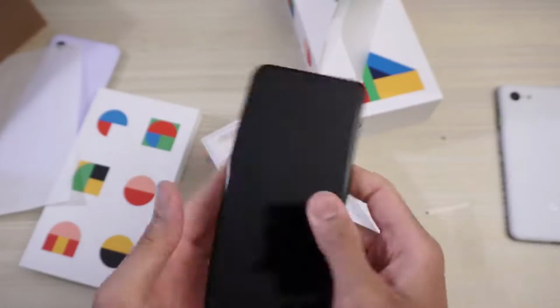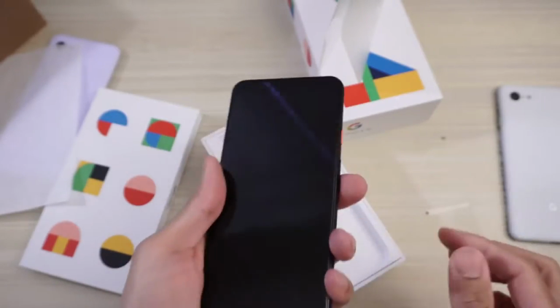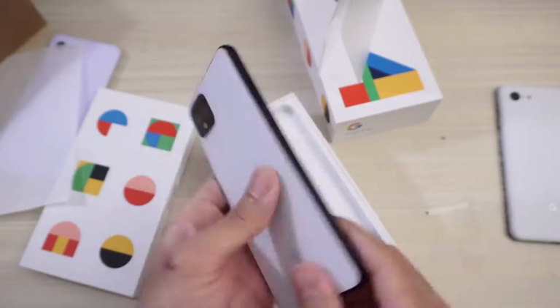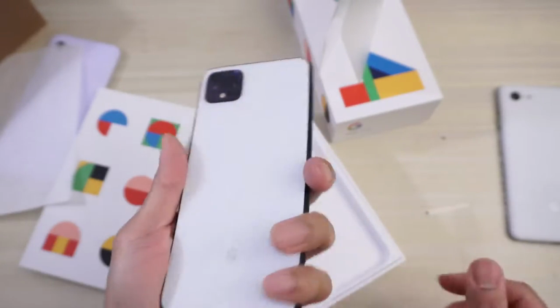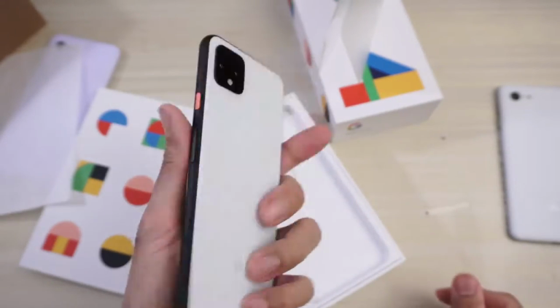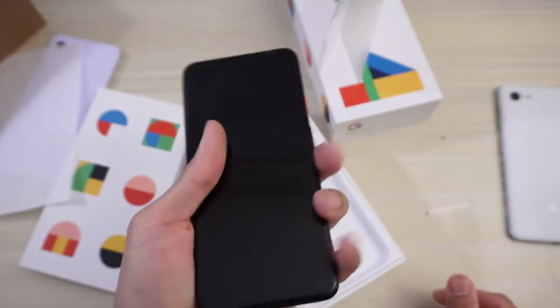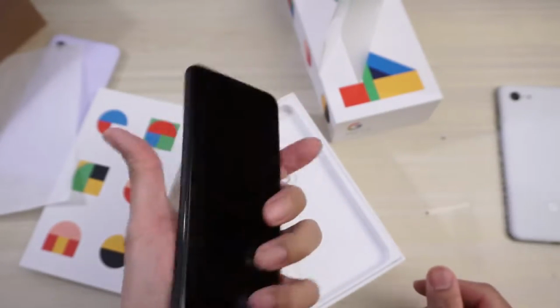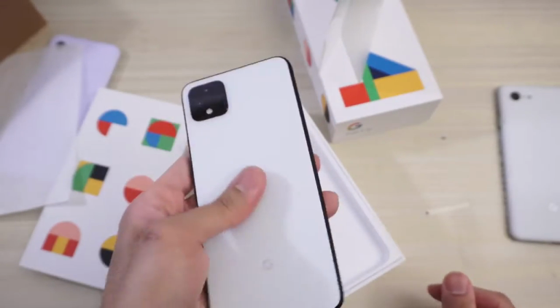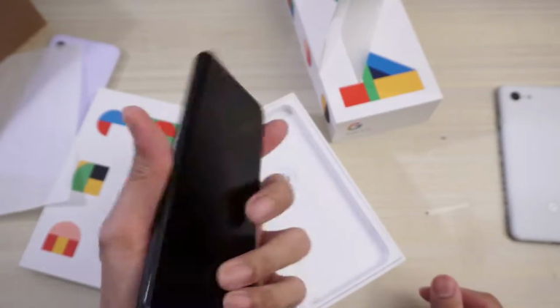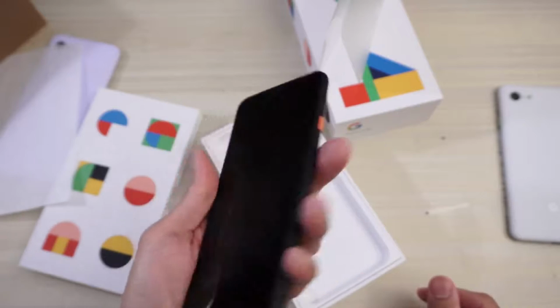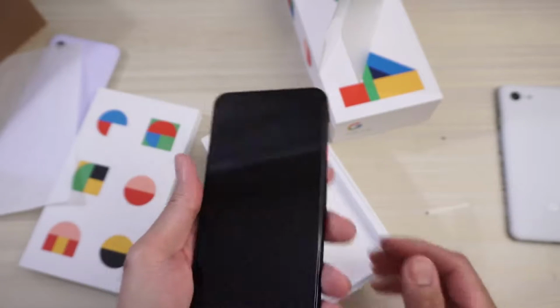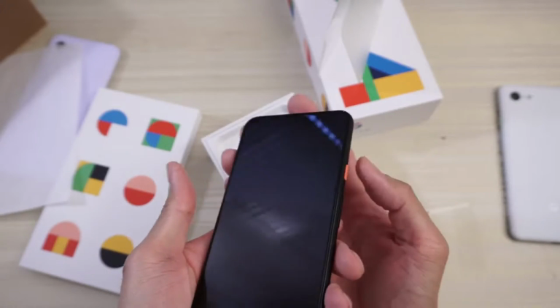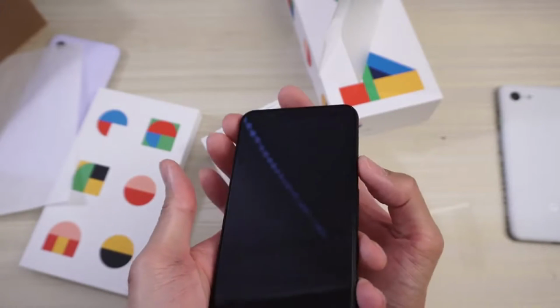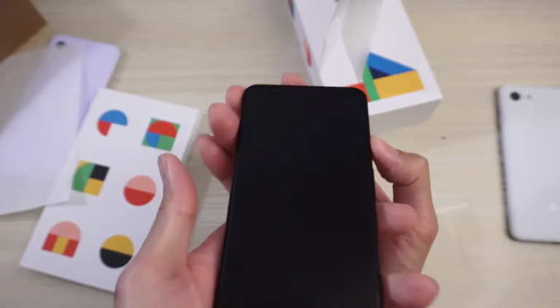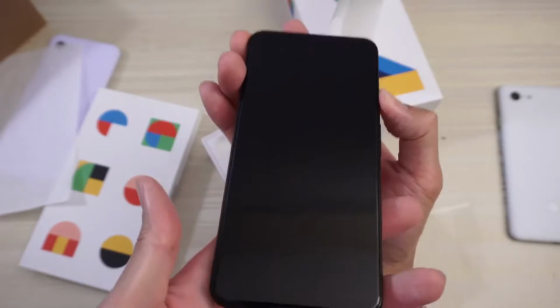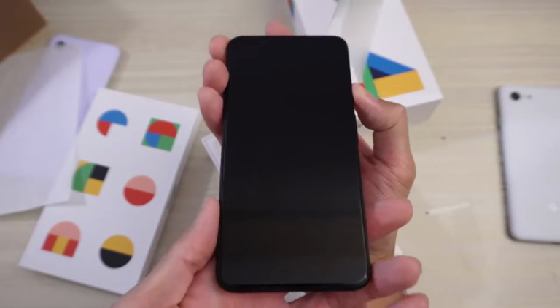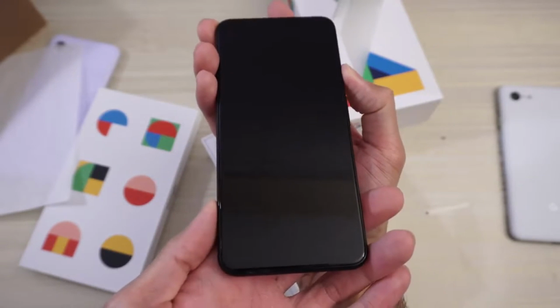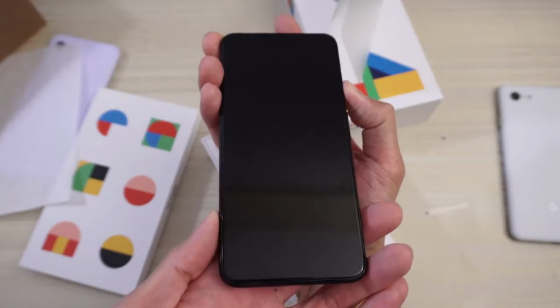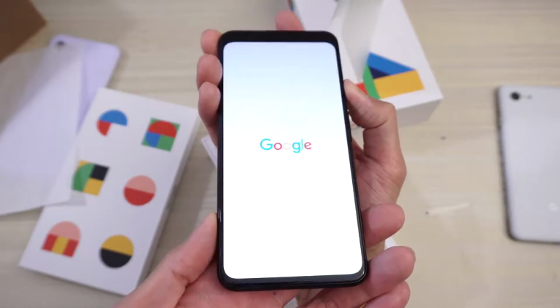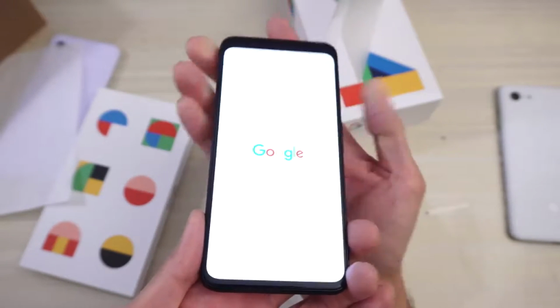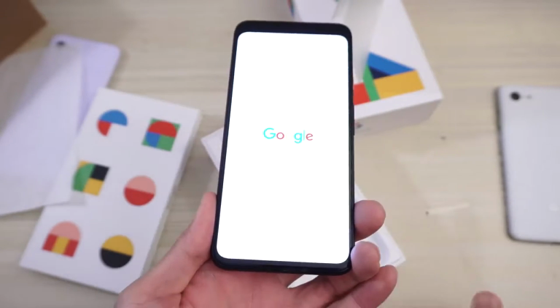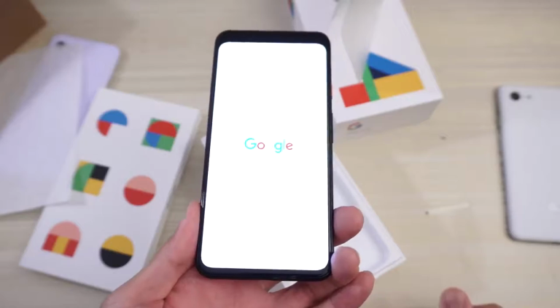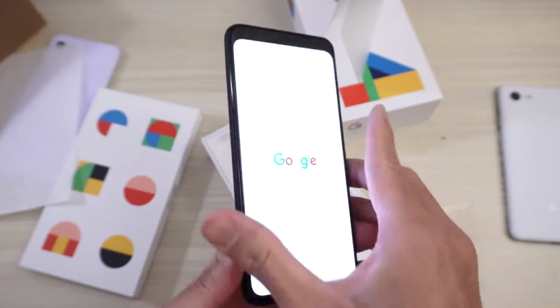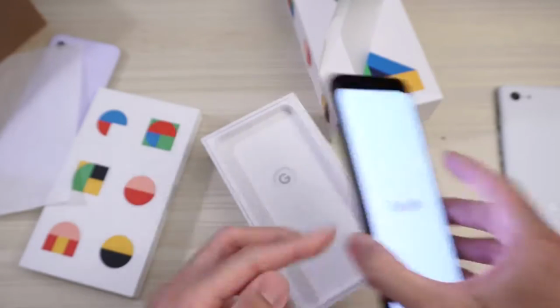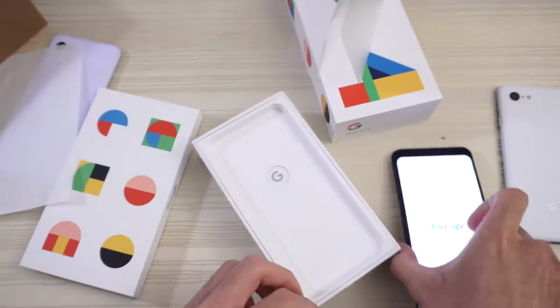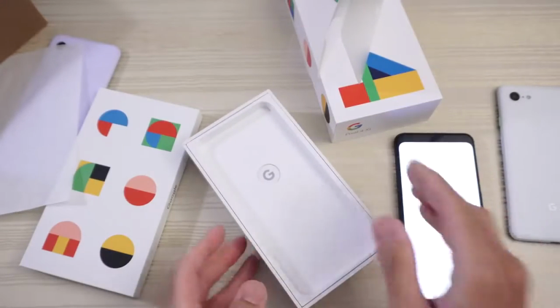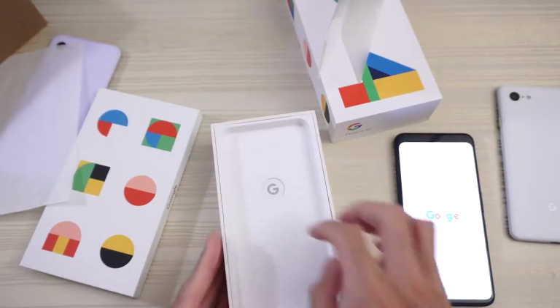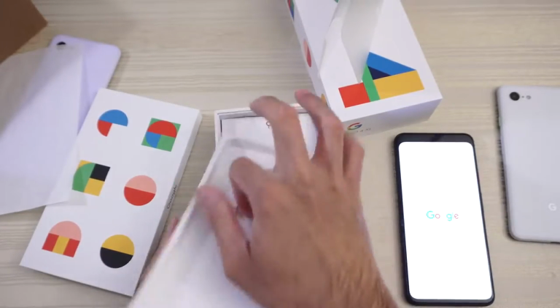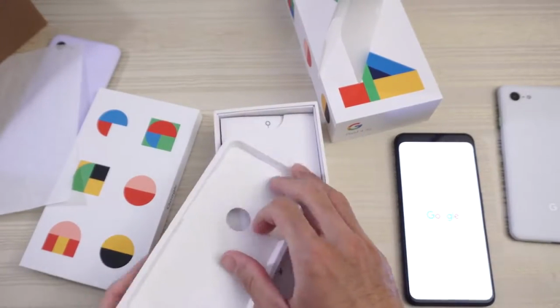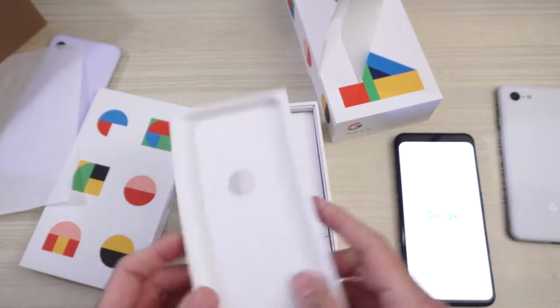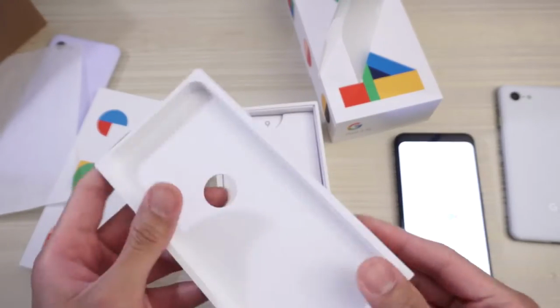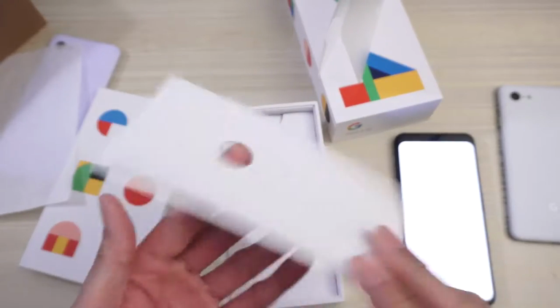Feels really good to hold. Nice. I'm going to go ahead and turn this on — Pixel 4 XL. There you have it. Let that boot up and let's explore the packaging.